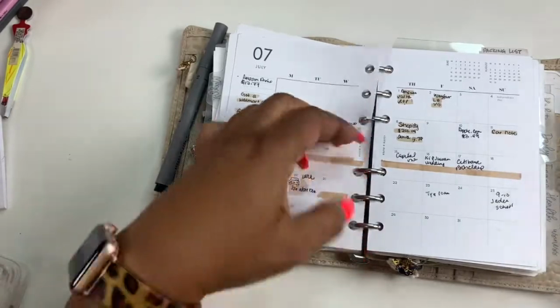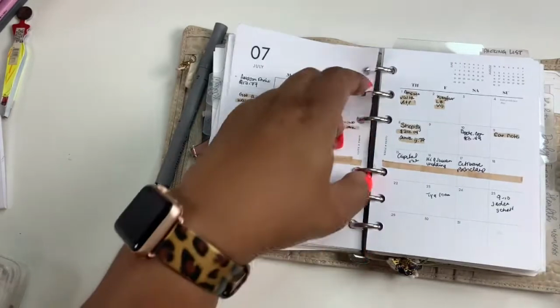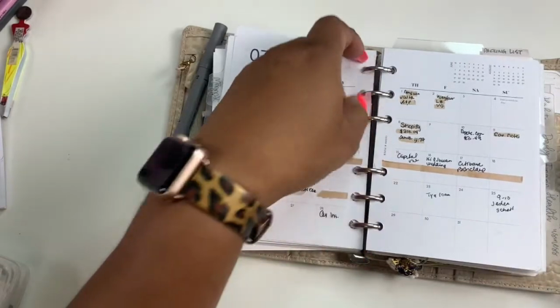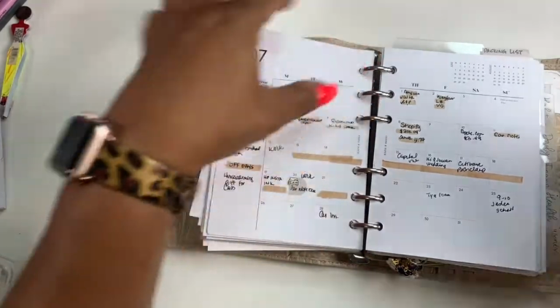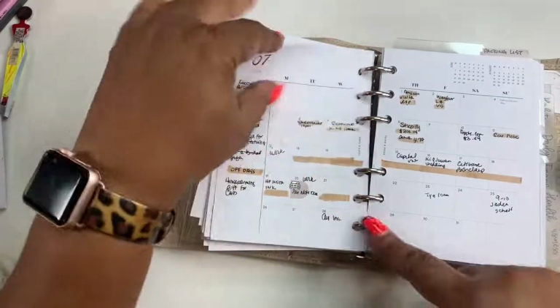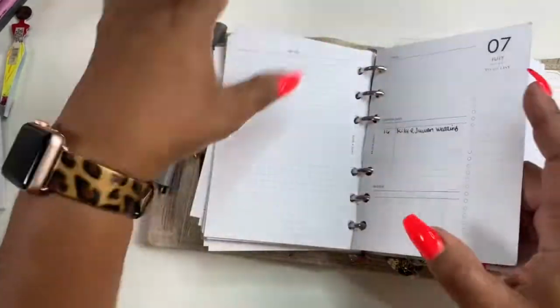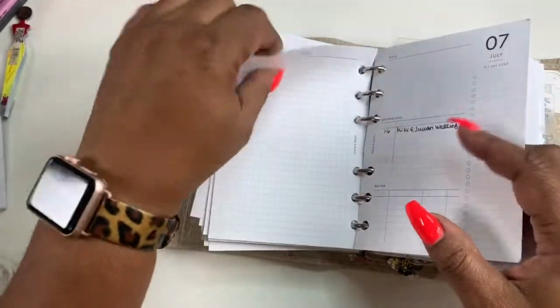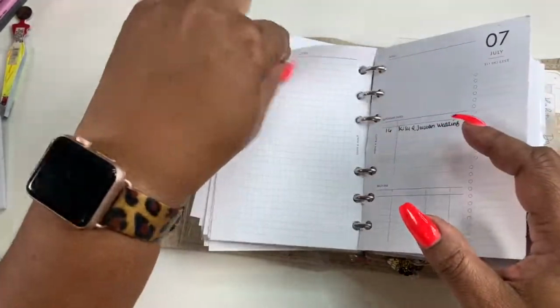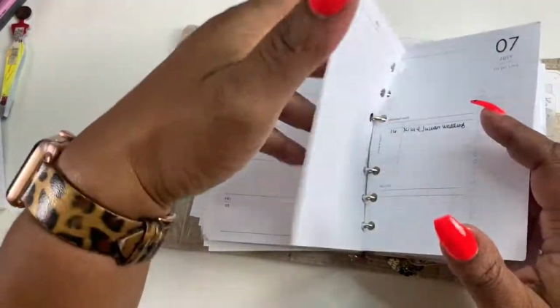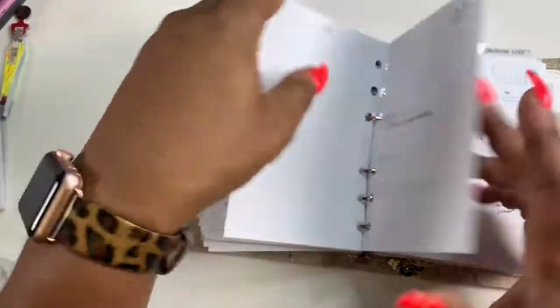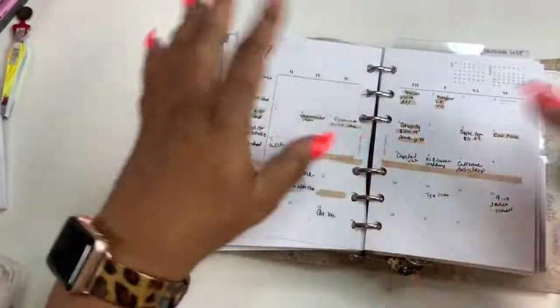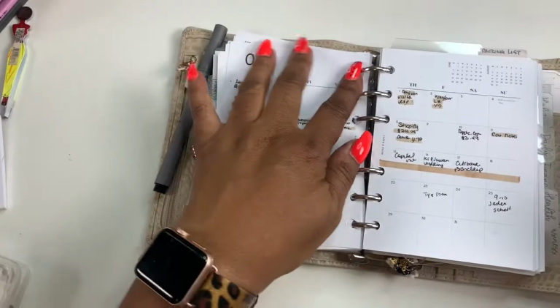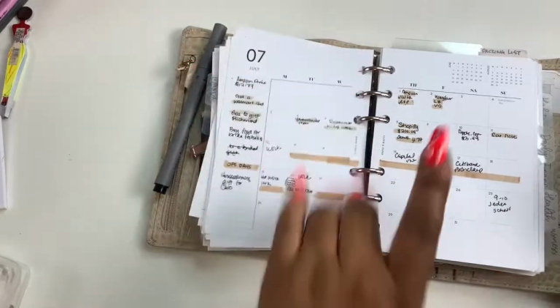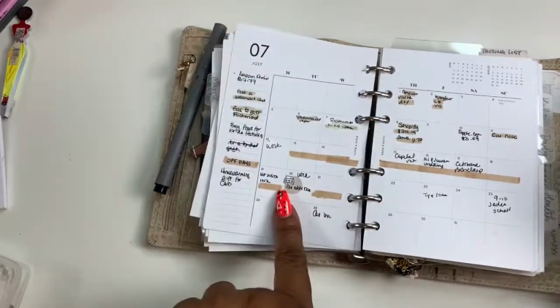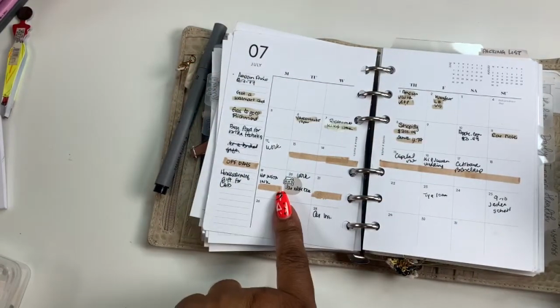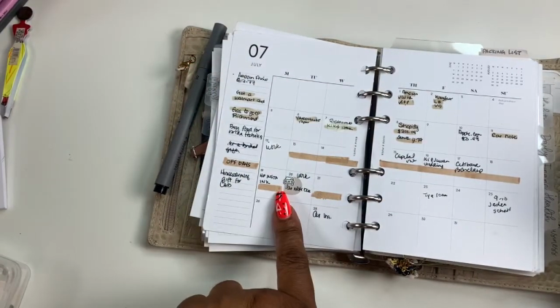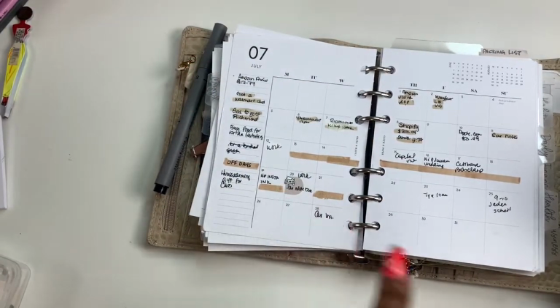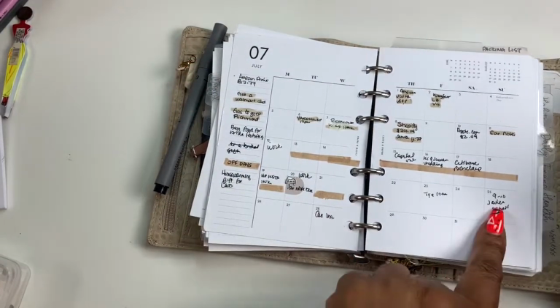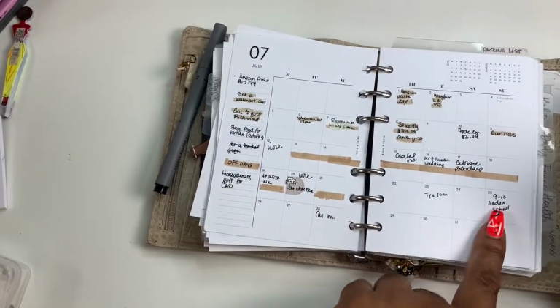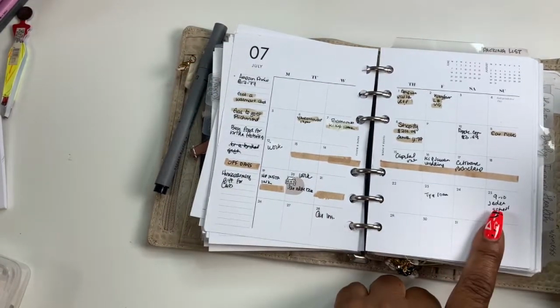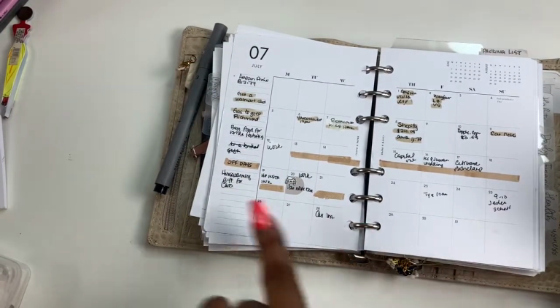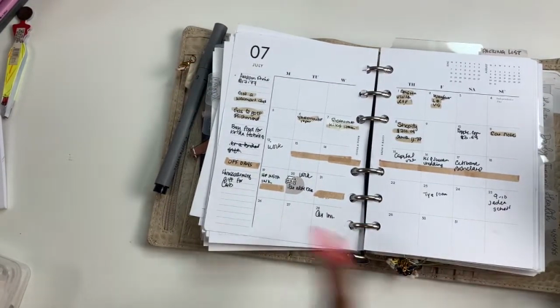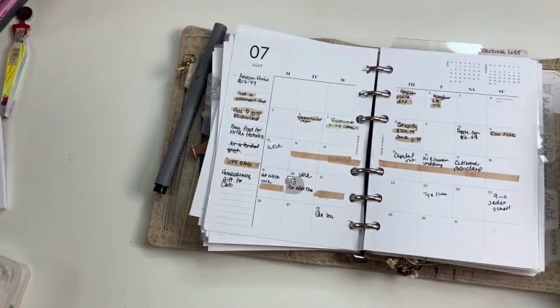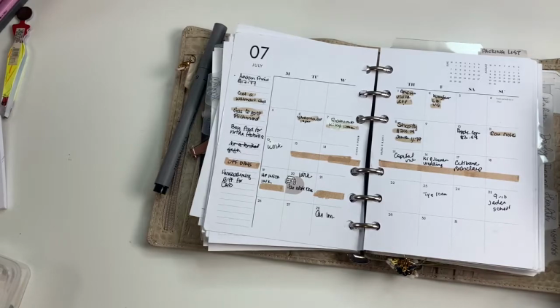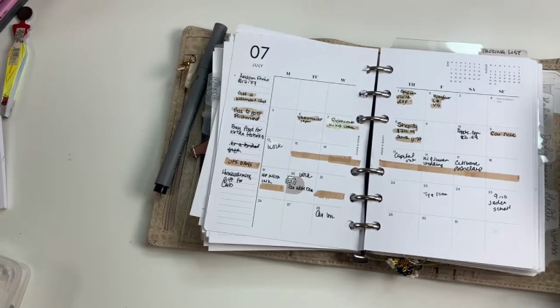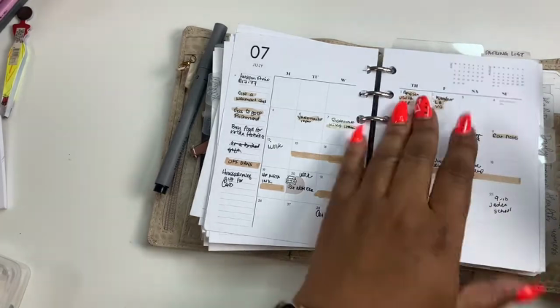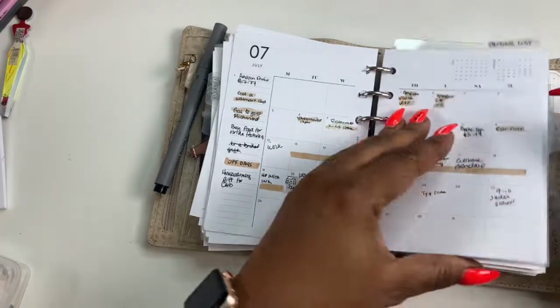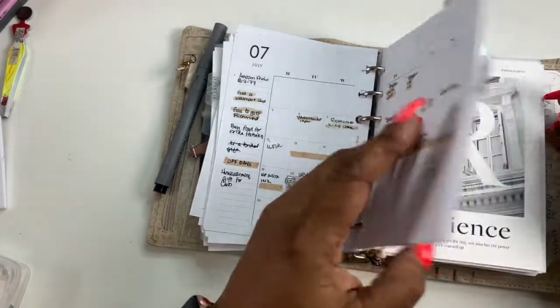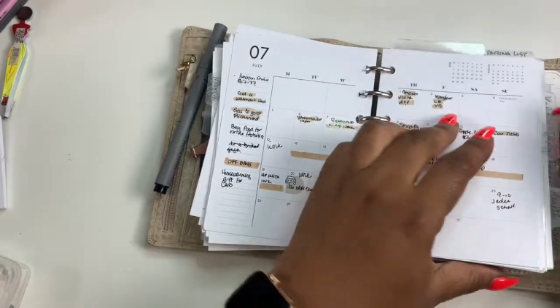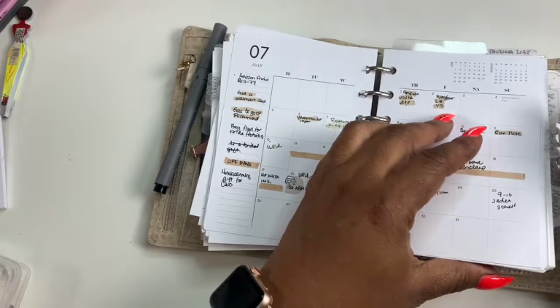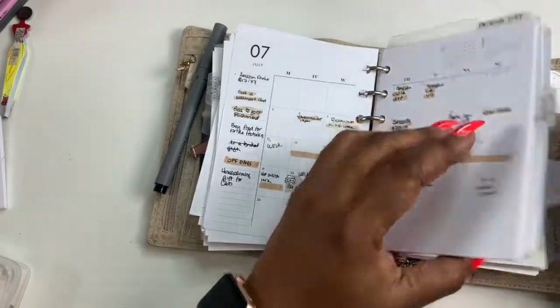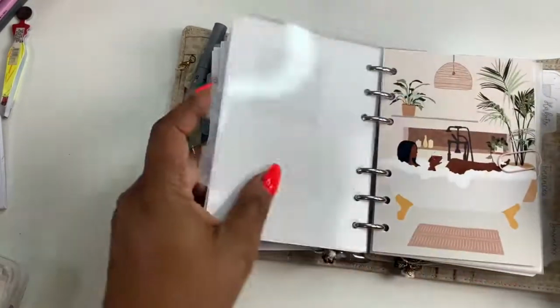I think I took June out so I can't double back and check. That looks like that's everything that I have to do for the week.